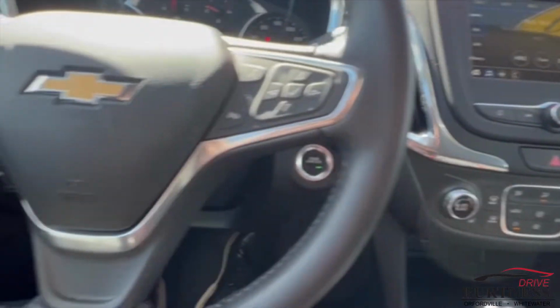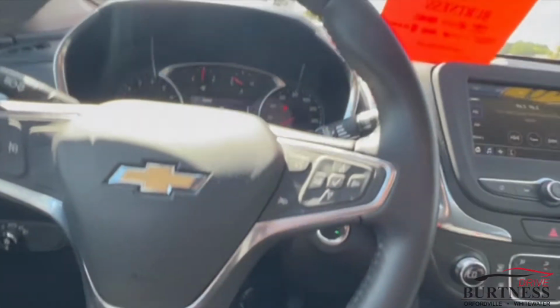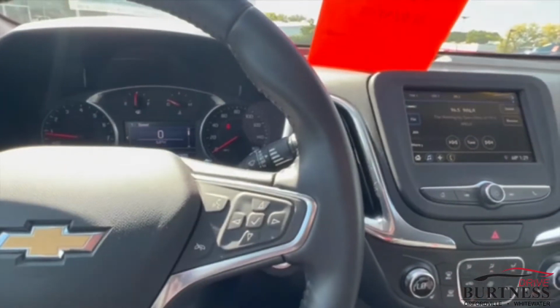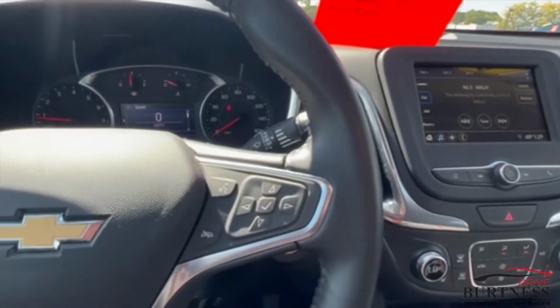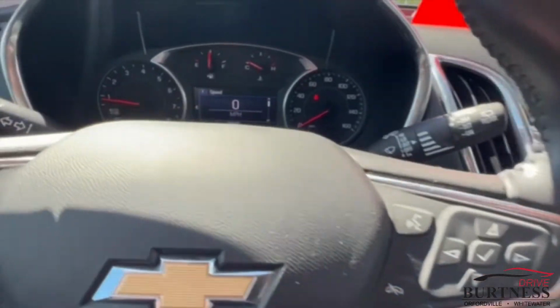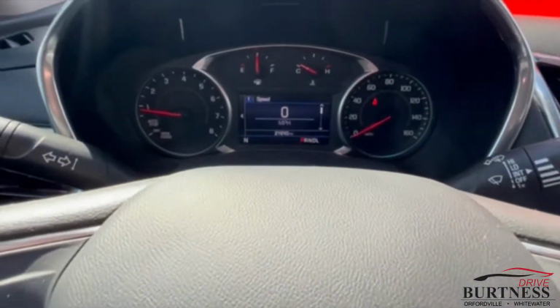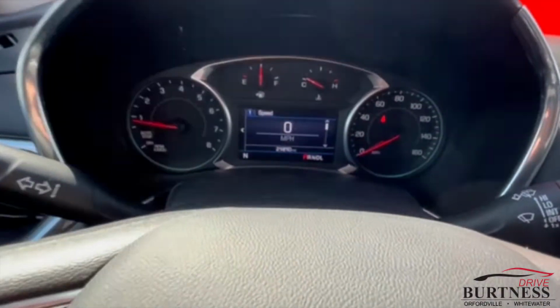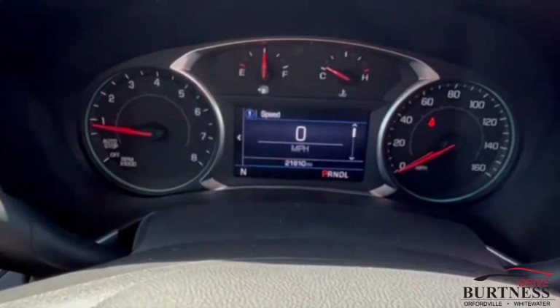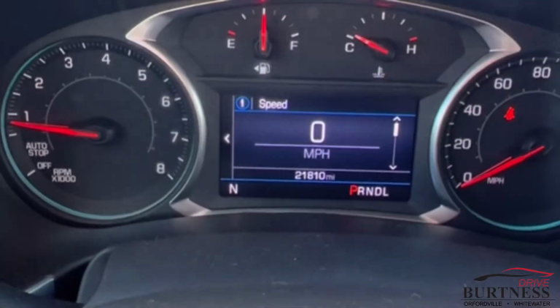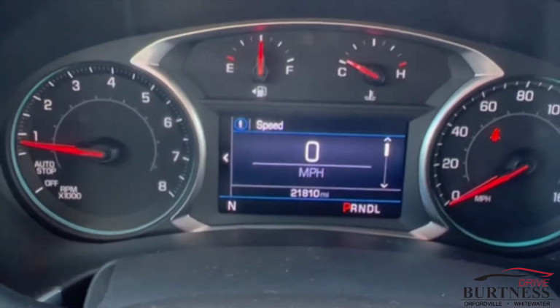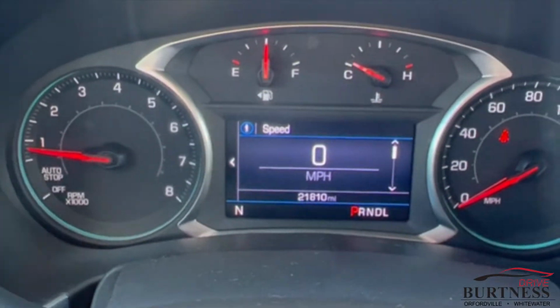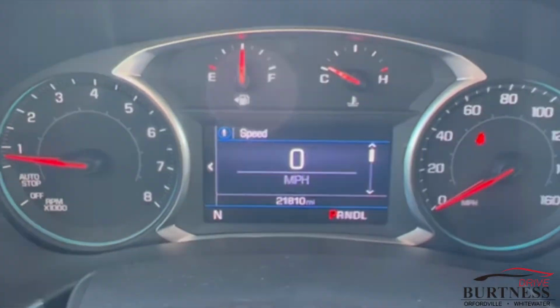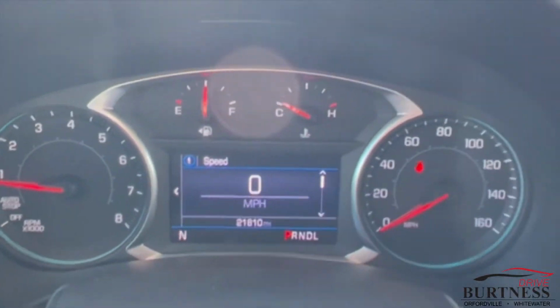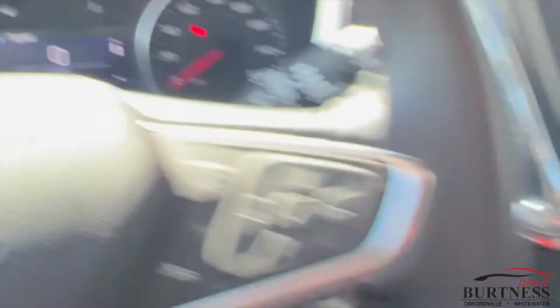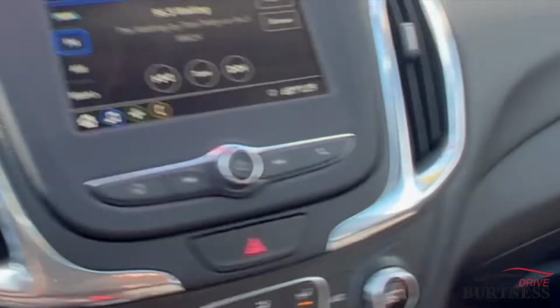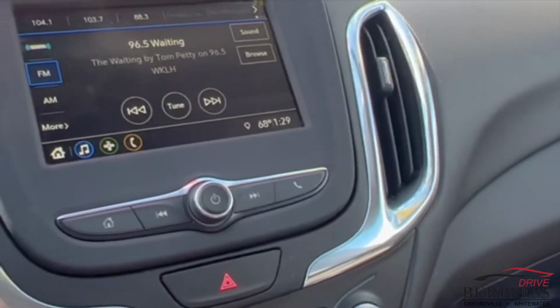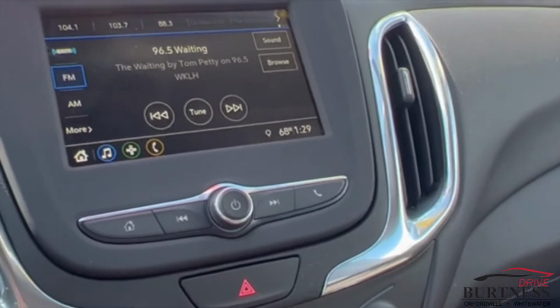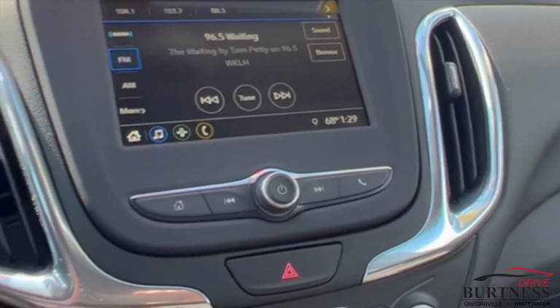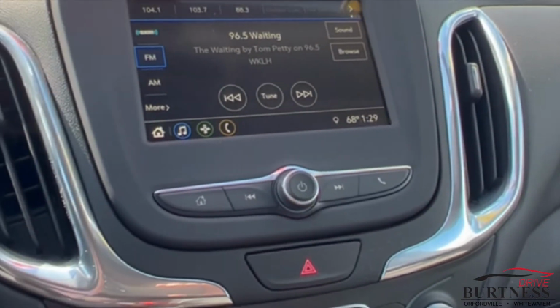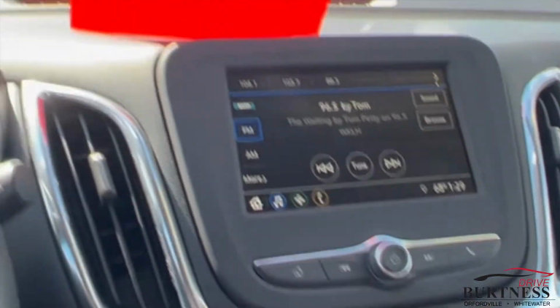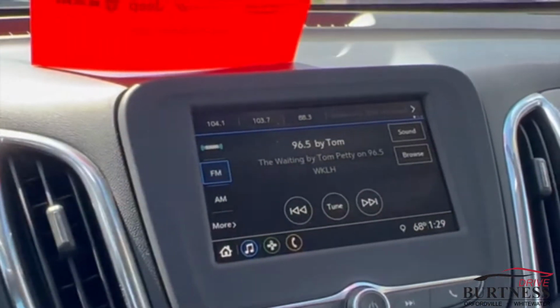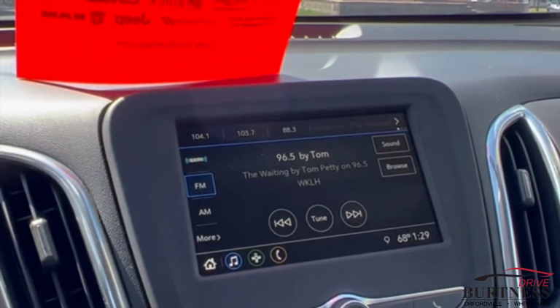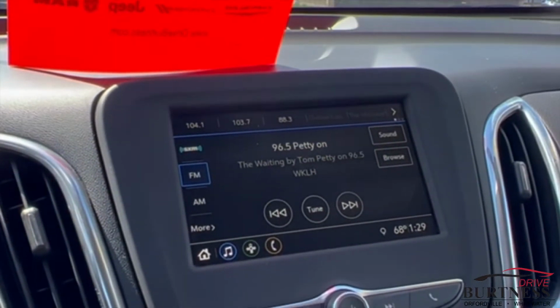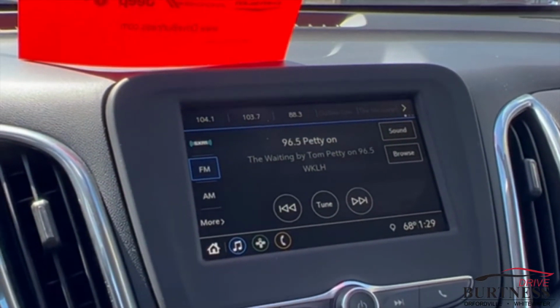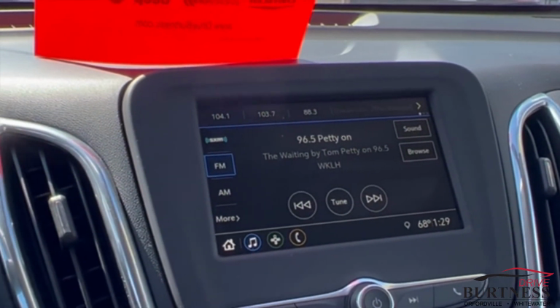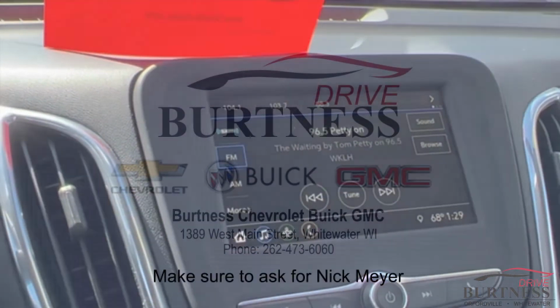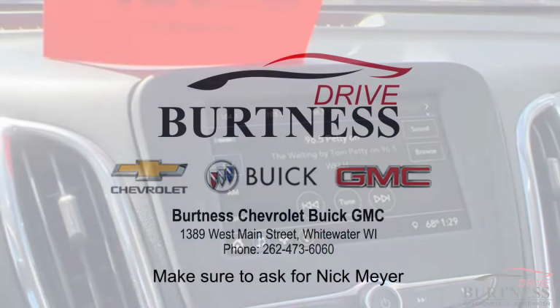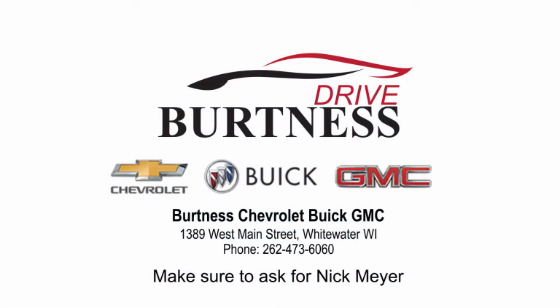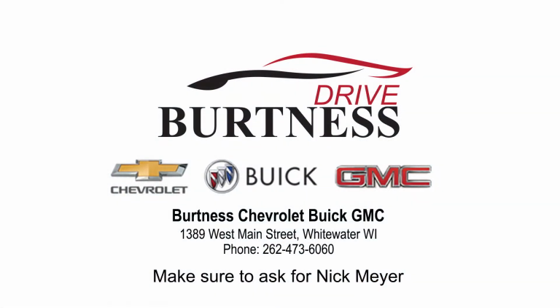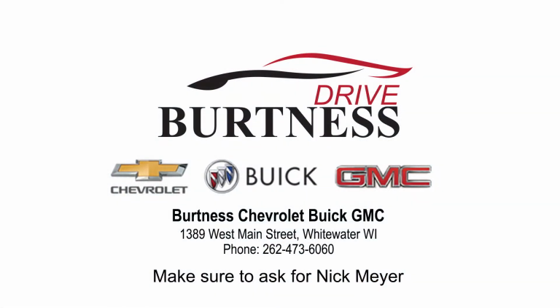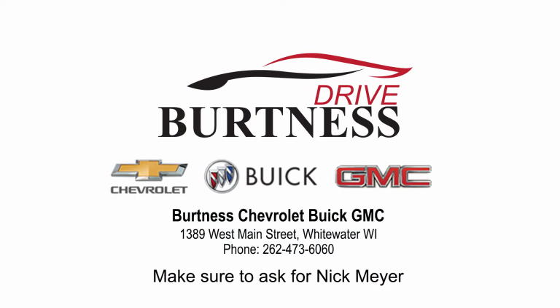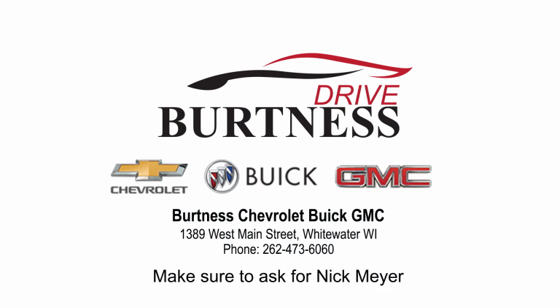The car is here and available with under 22,000 miles on it. Again, this is Brad at Burton's in Whitewater — 262-473-6060. Thanks Donna, cheers!